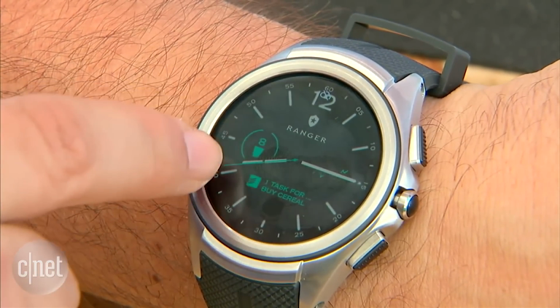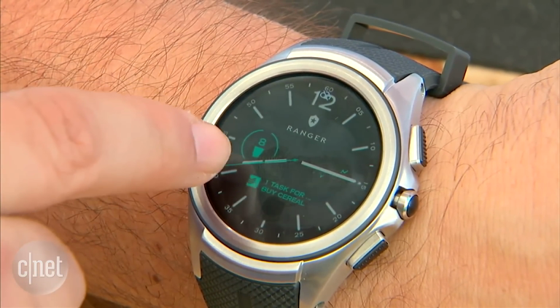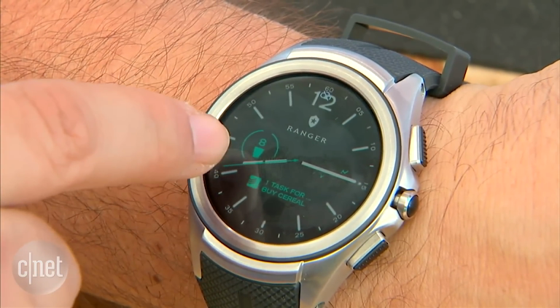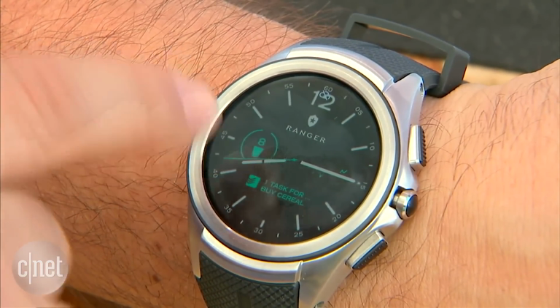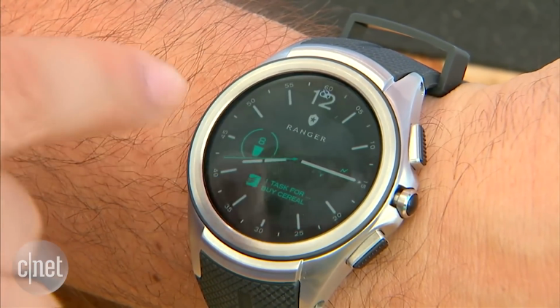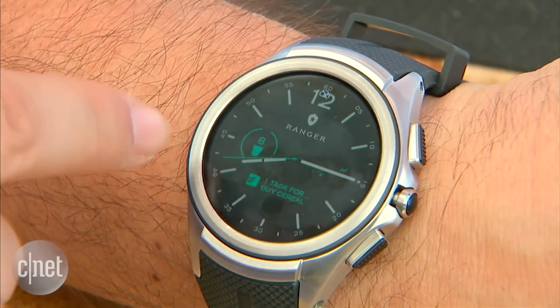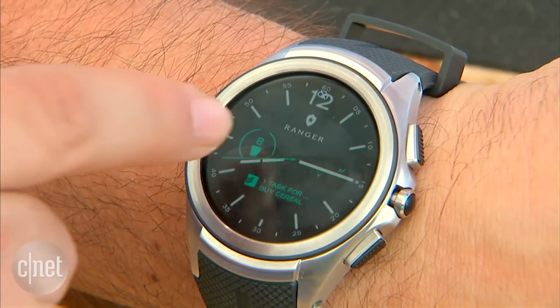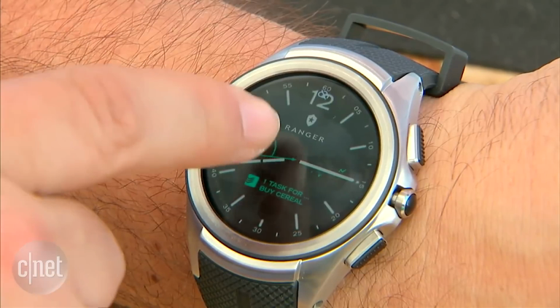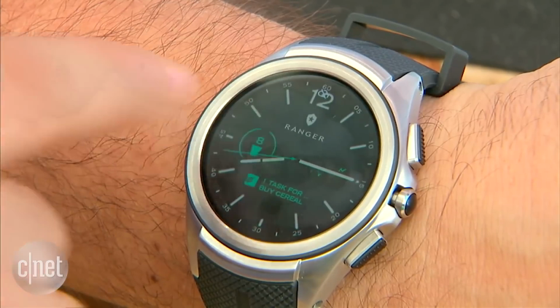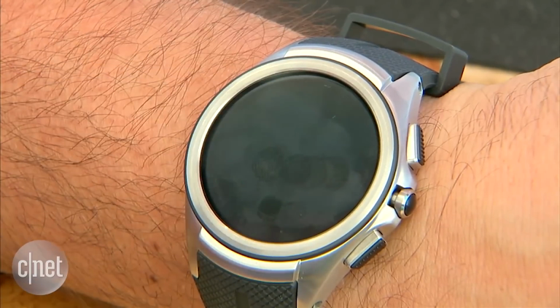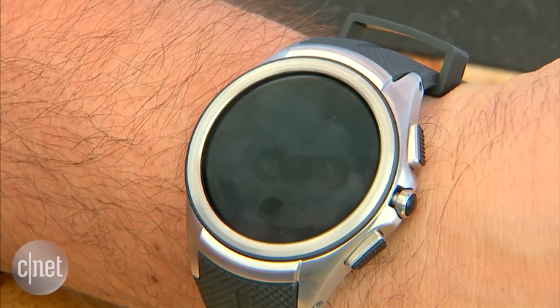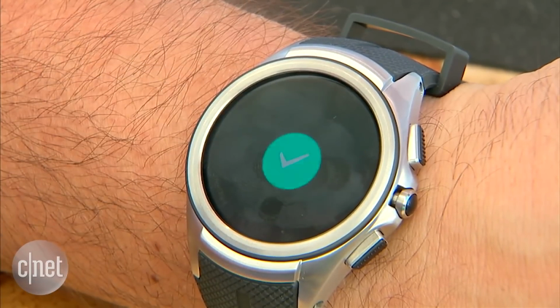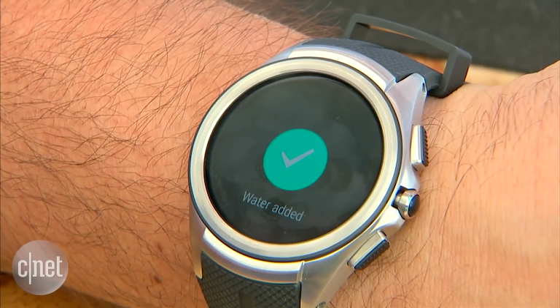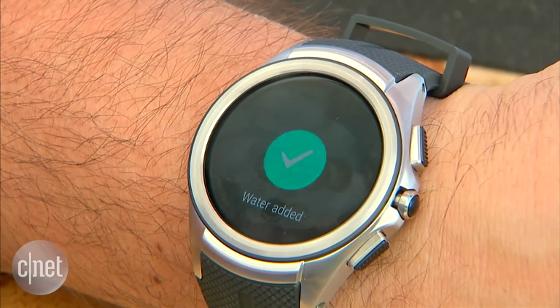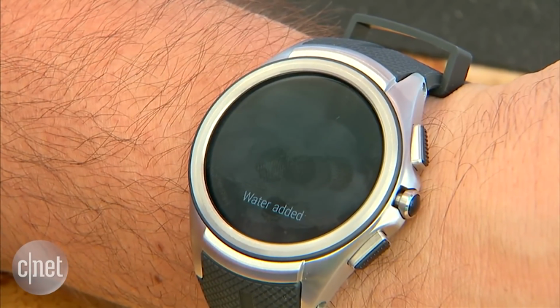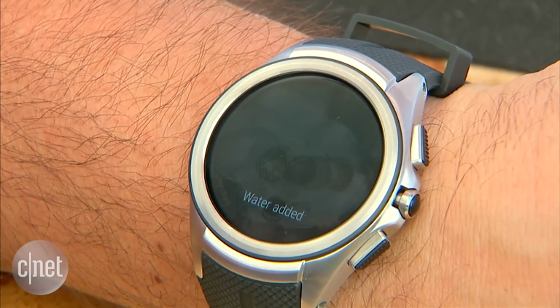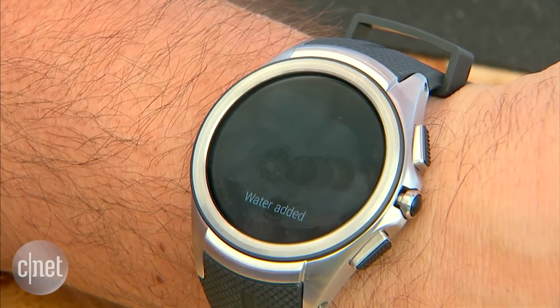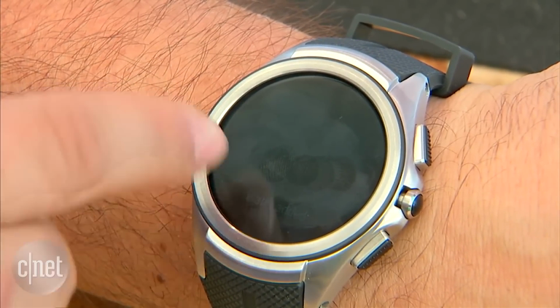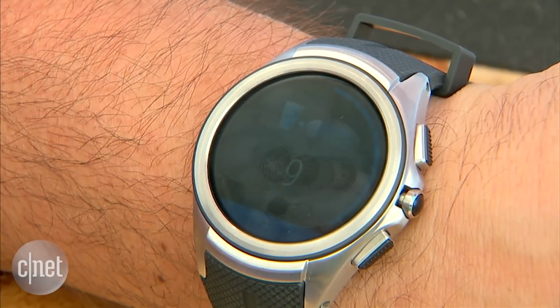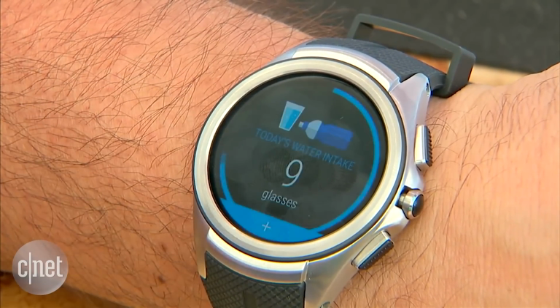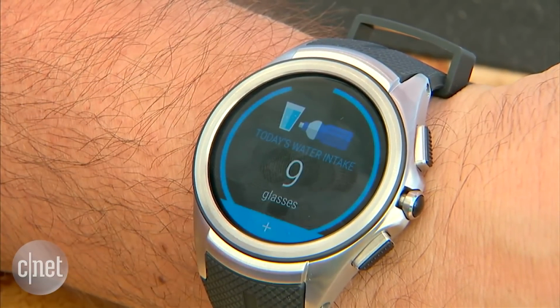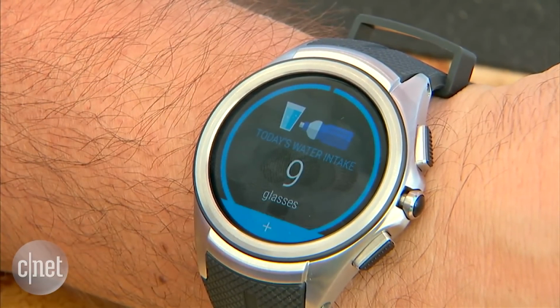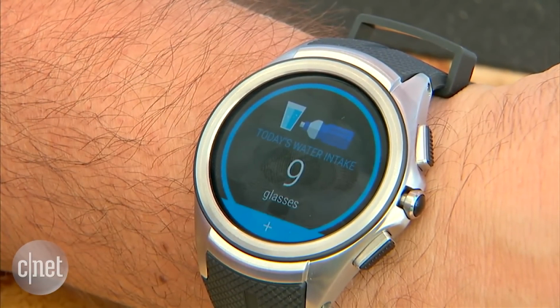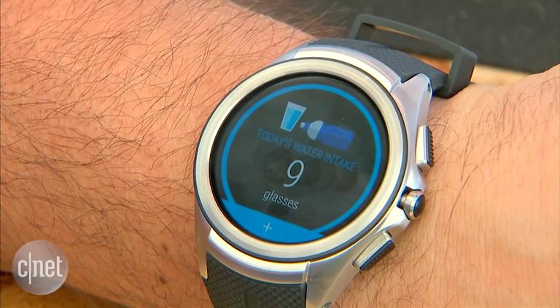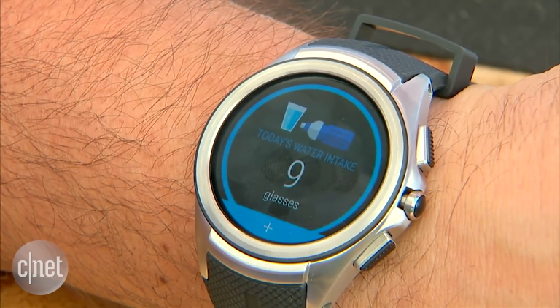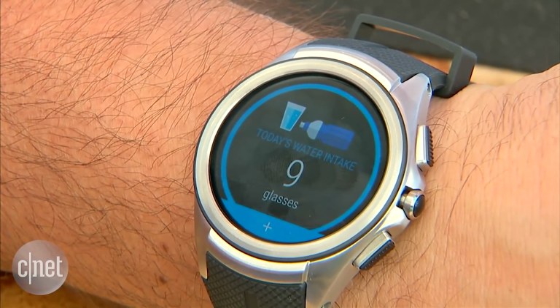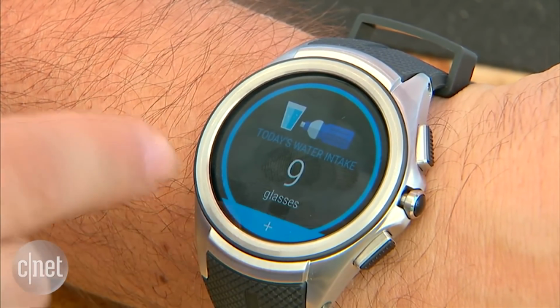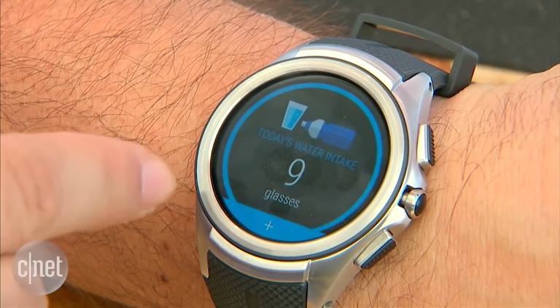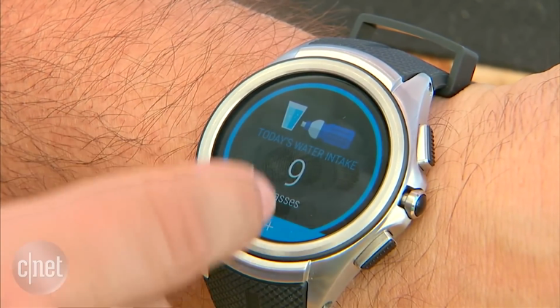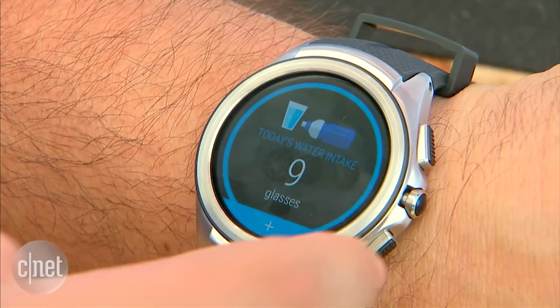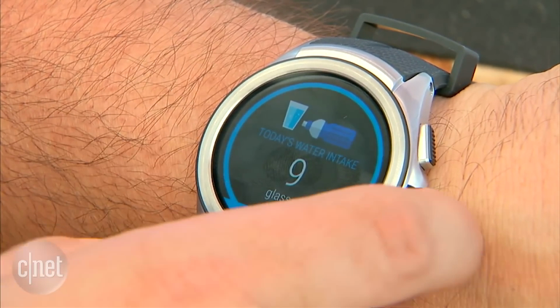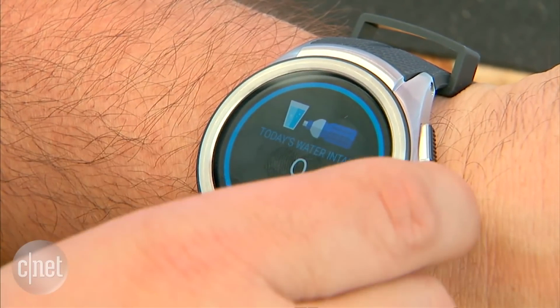Kind of like complications on the Apple Watch. If you tap this, you can launch Lifesum and you go right into logging how much water you've drunk, which for me is not enough.